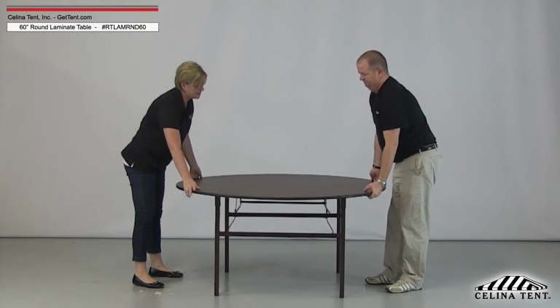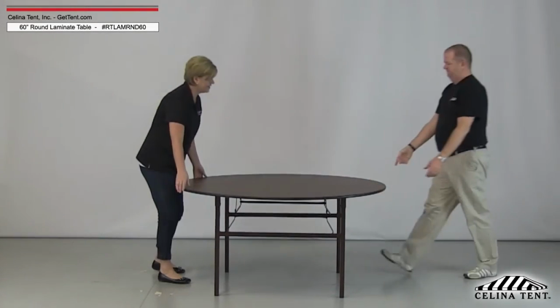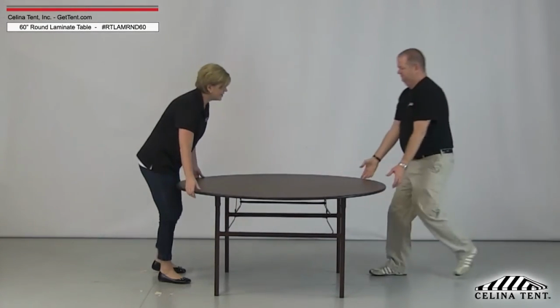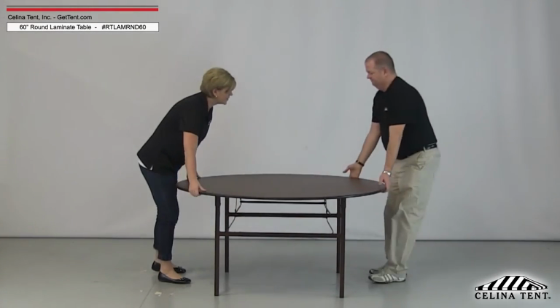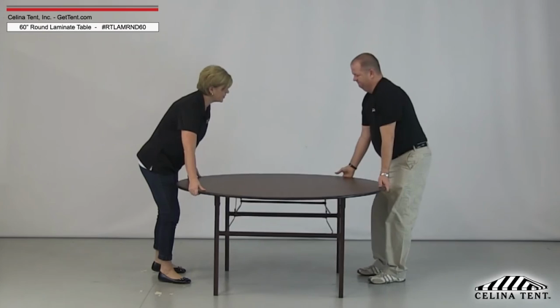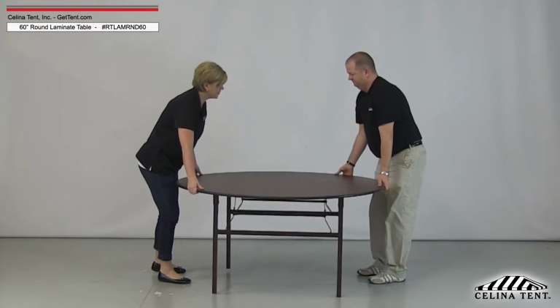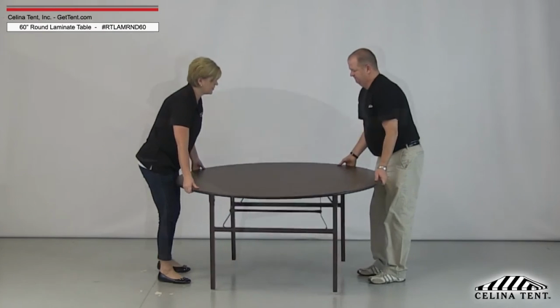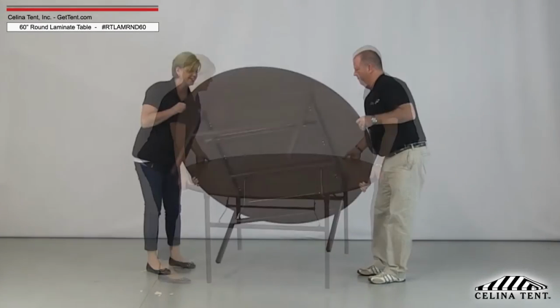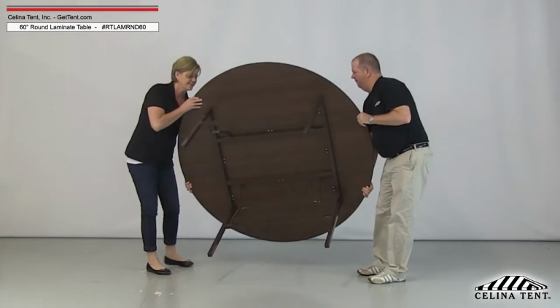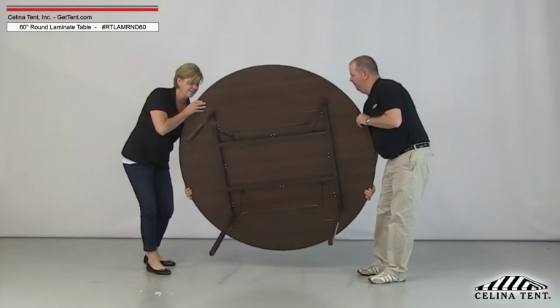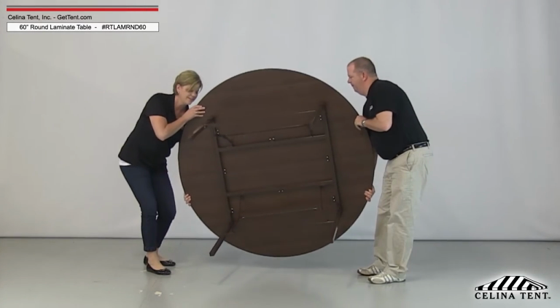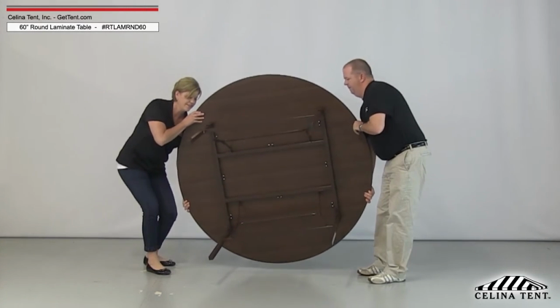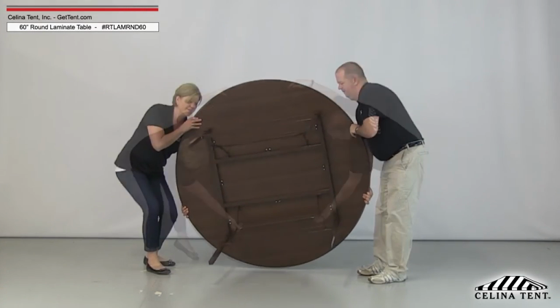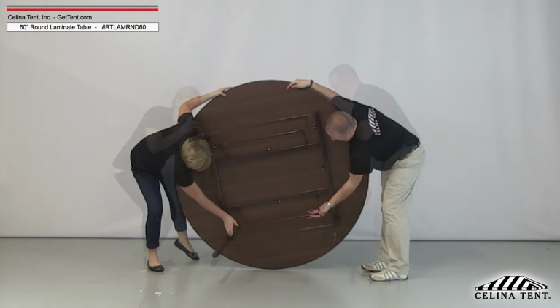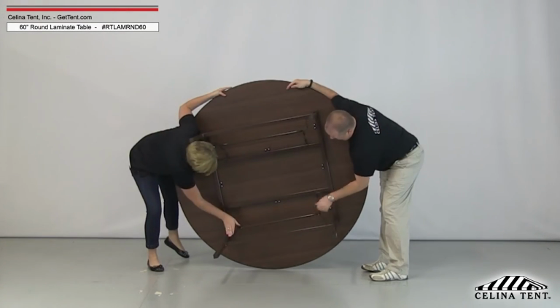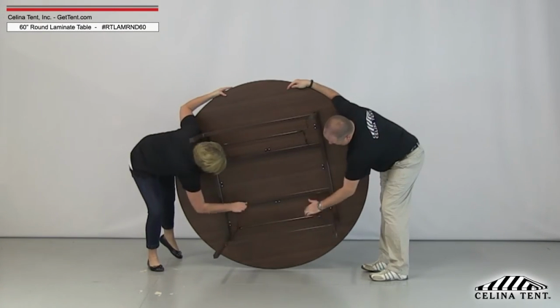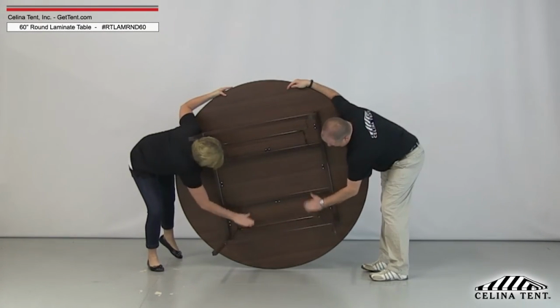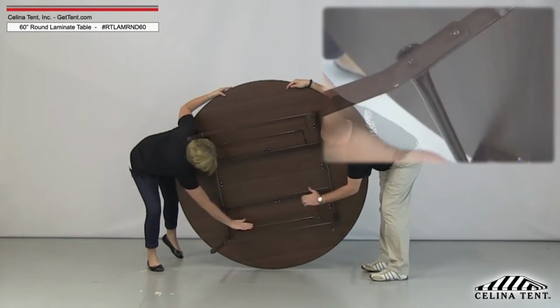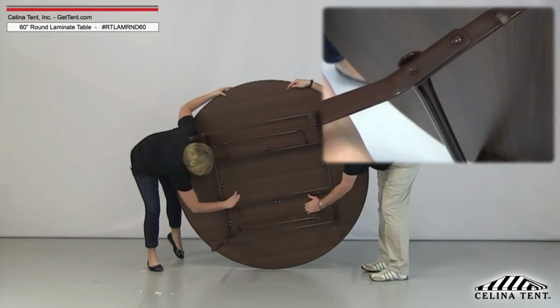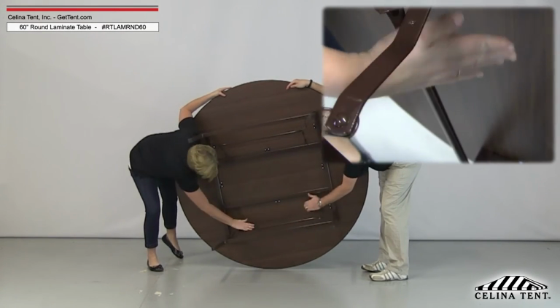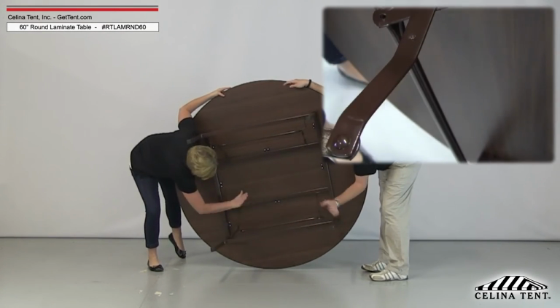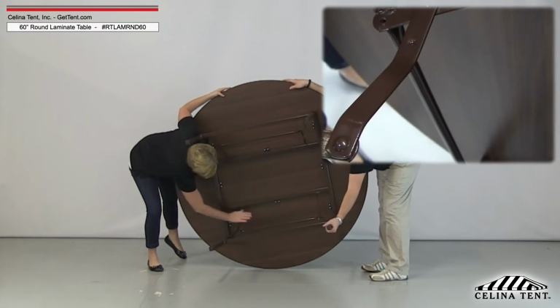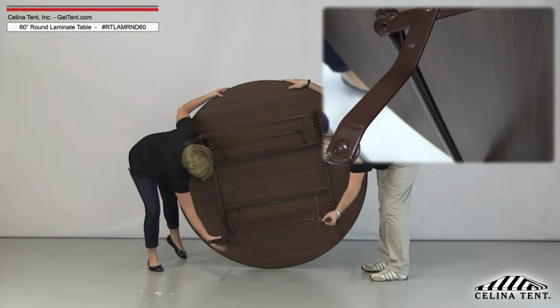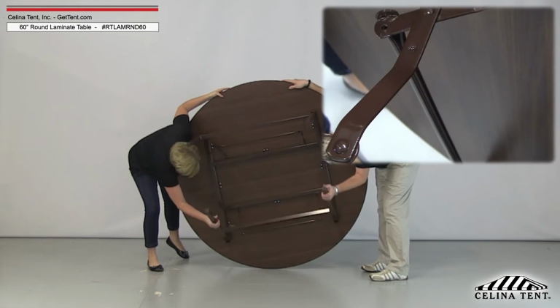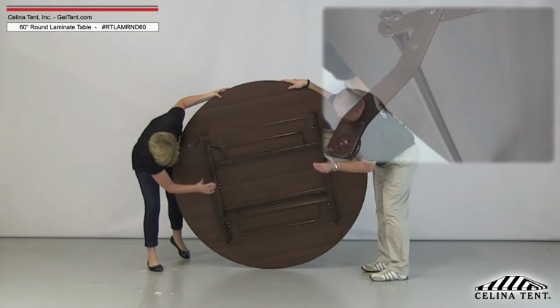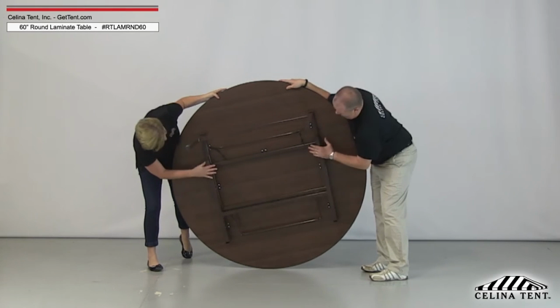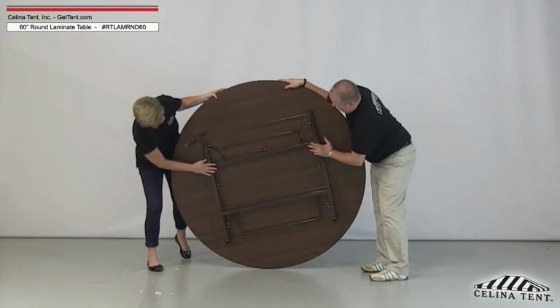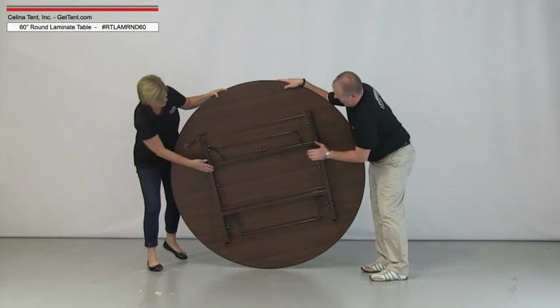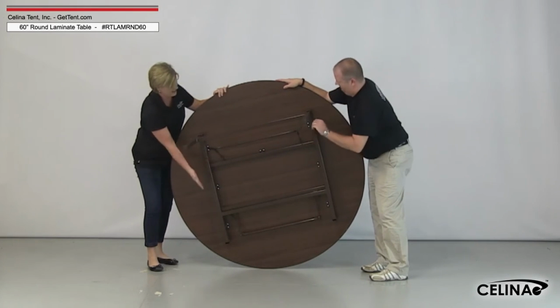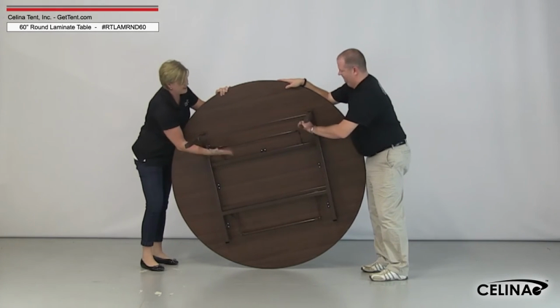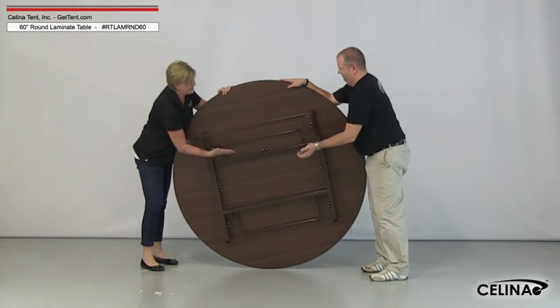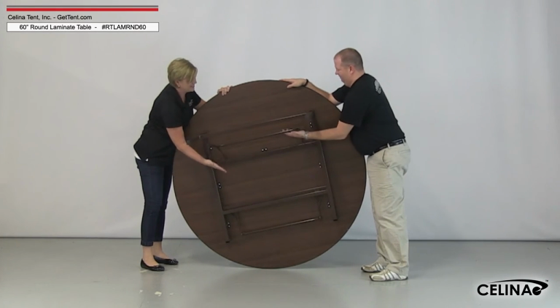For disassembly, set the table on its side and unlock the legs by bending the leg hinges until the dimple locks separate. Push the crossbar between the legs toward the exterior of the table.